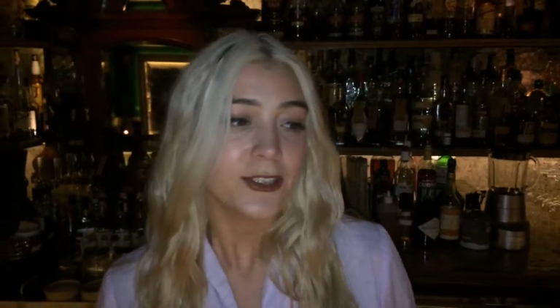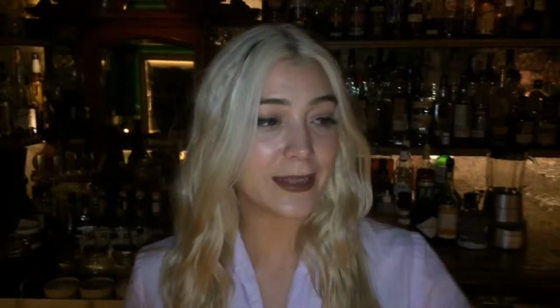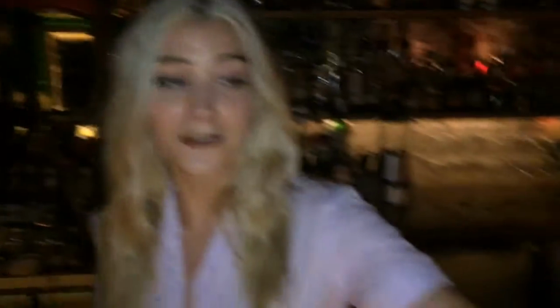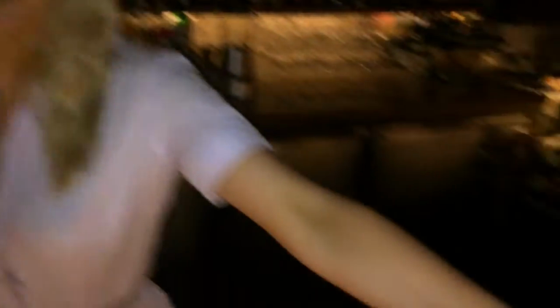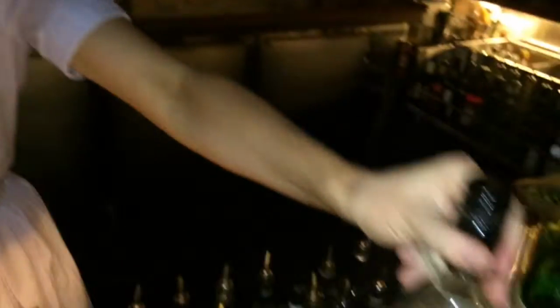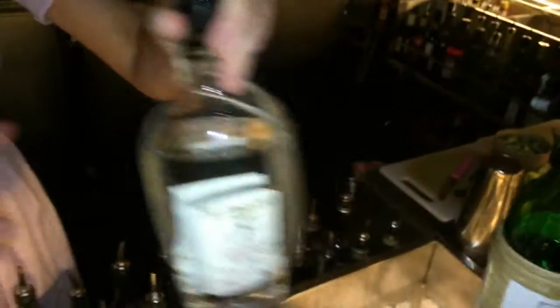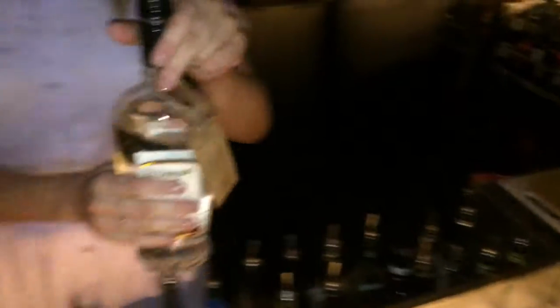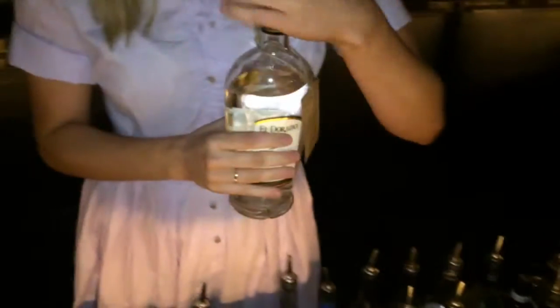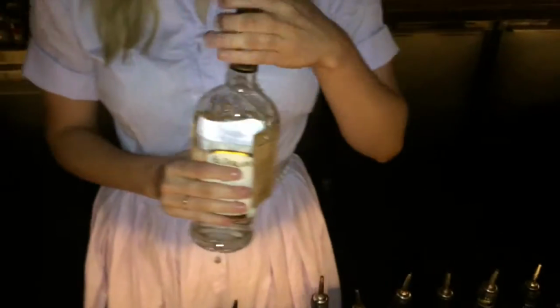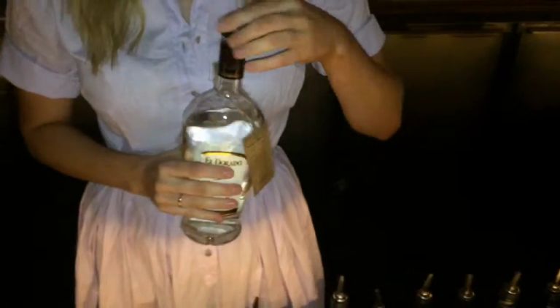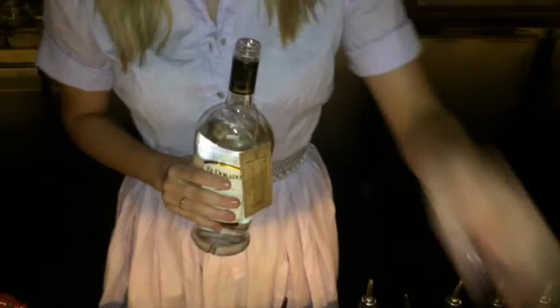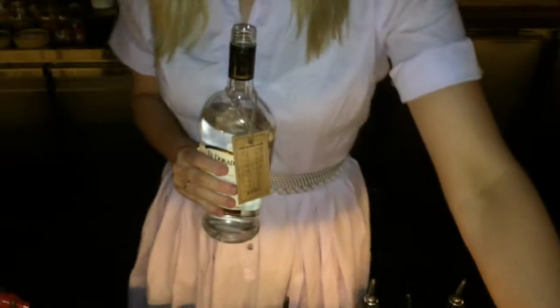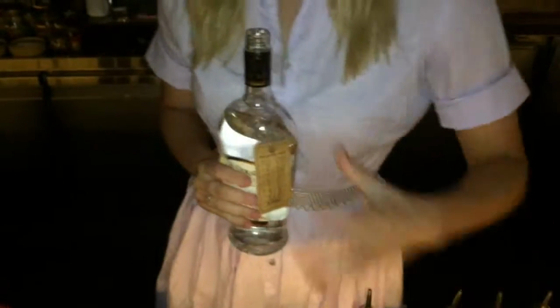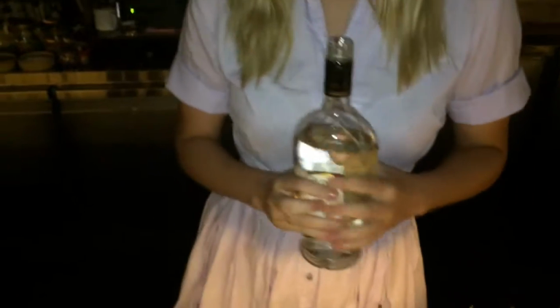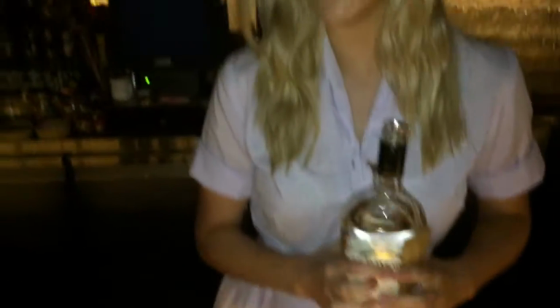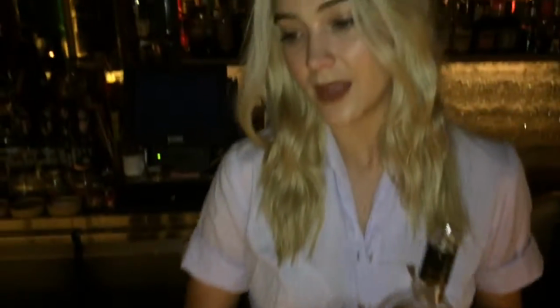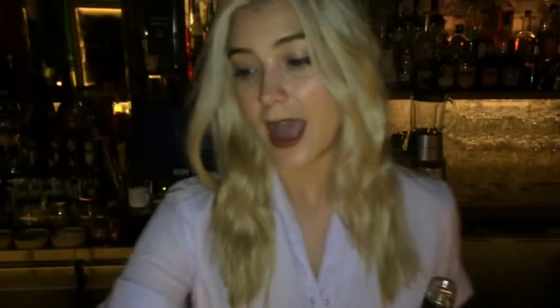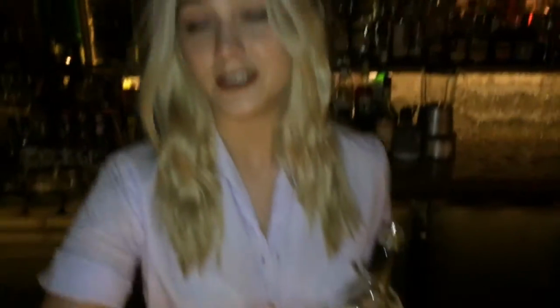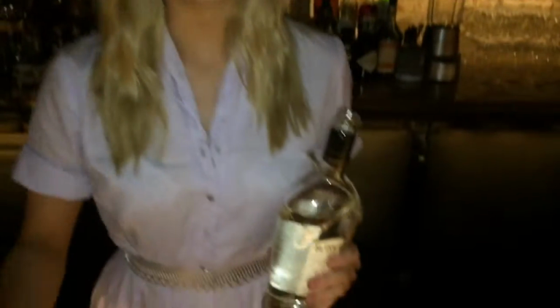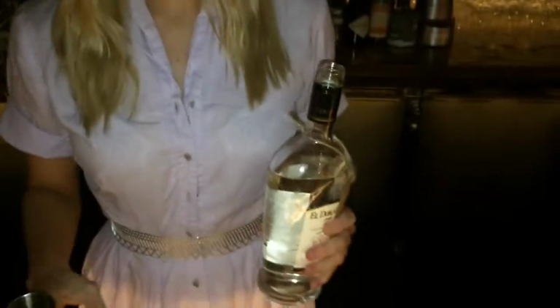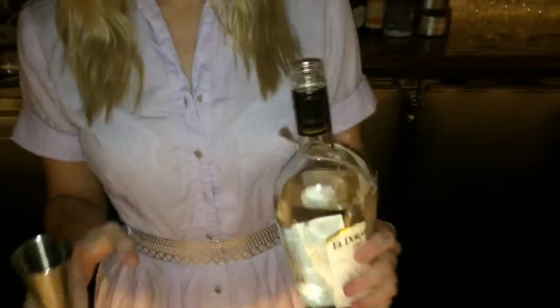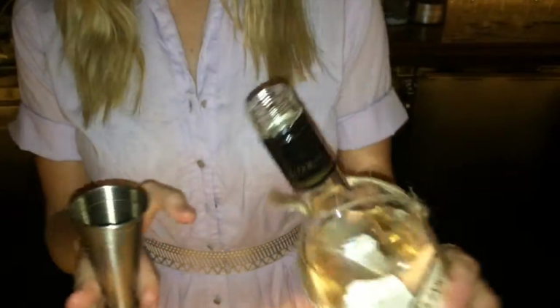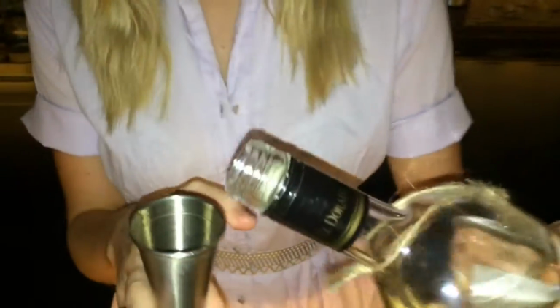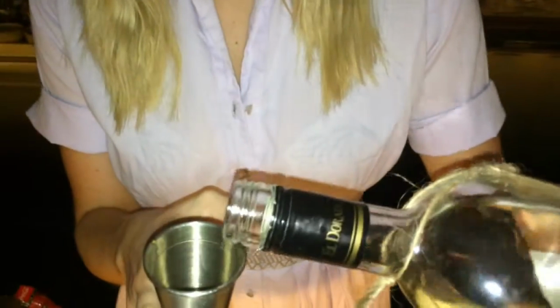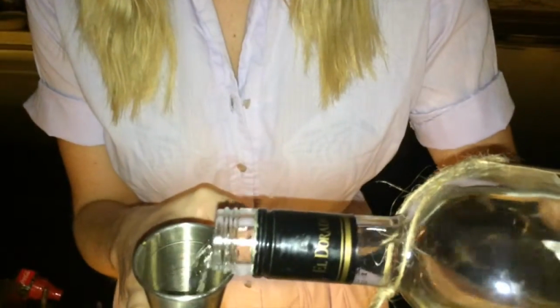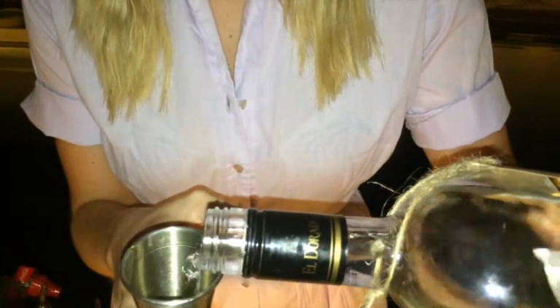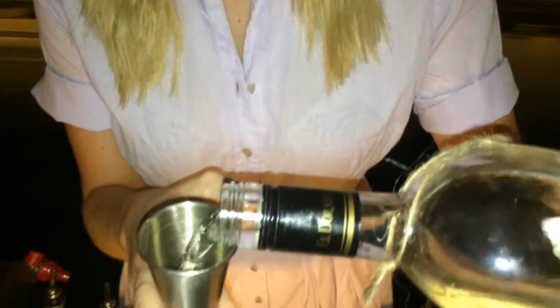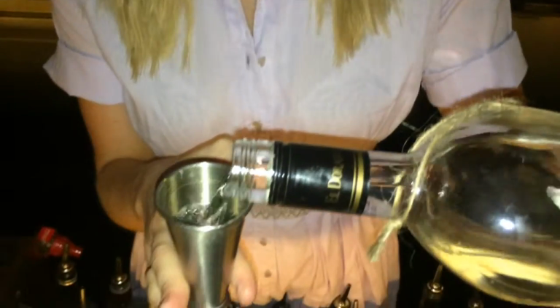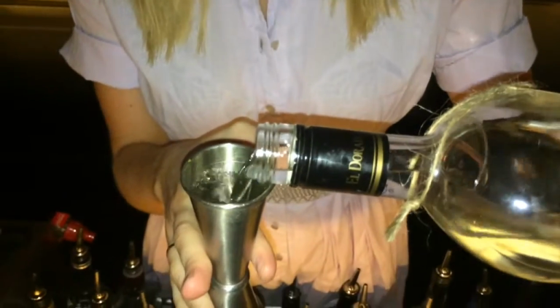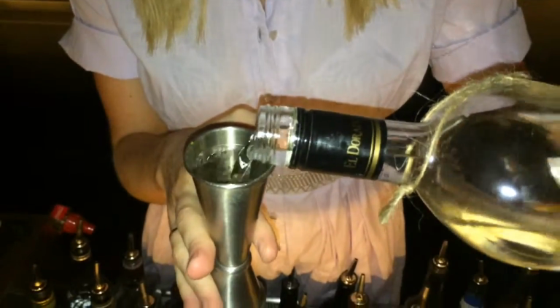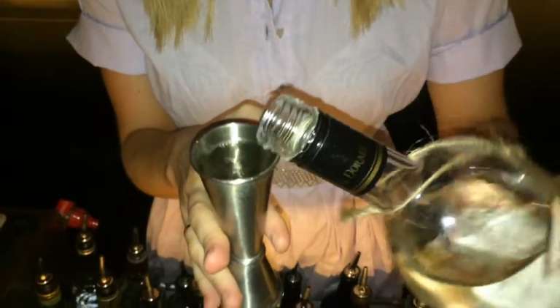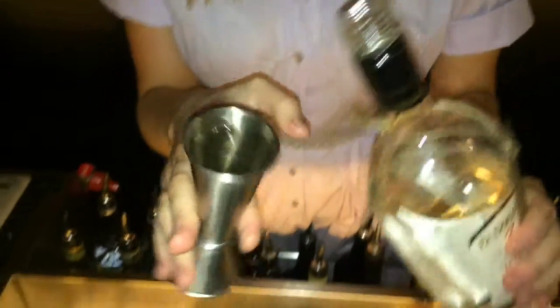So basically our first ingredient, which is probably one of the most important ones, is a white rum. I'm using Eldorado 3-year, which is a Guyanese rum. So 50ml of that.